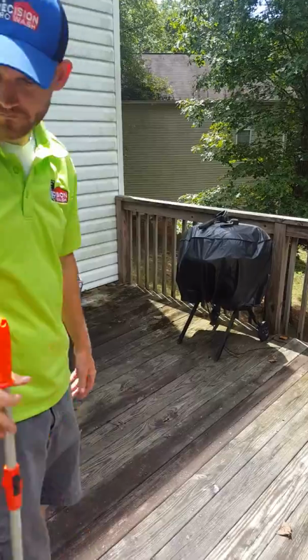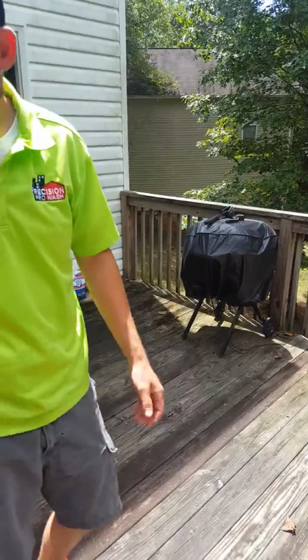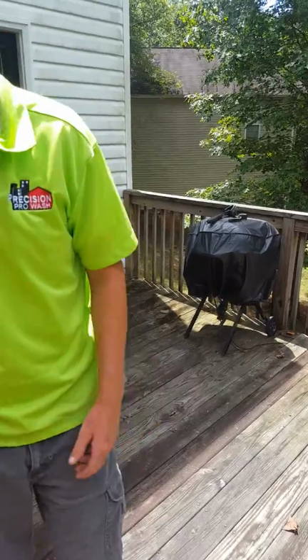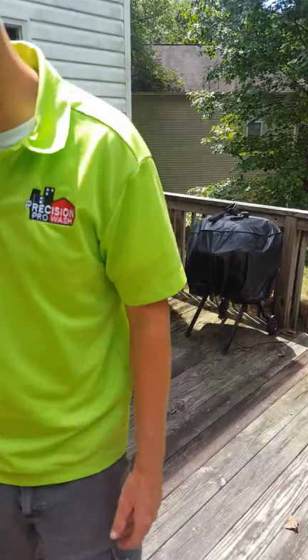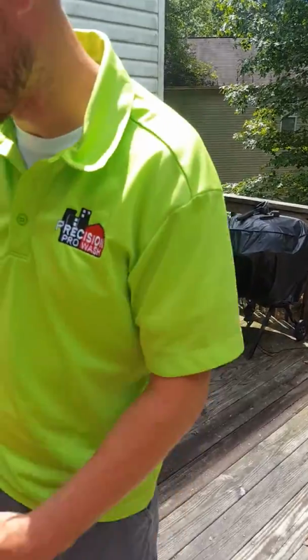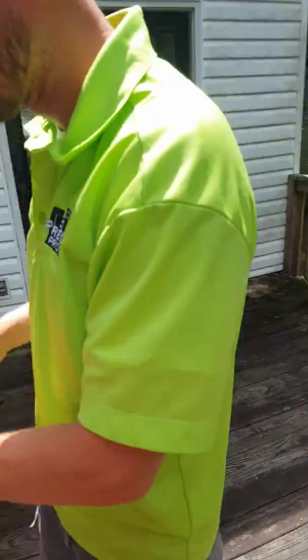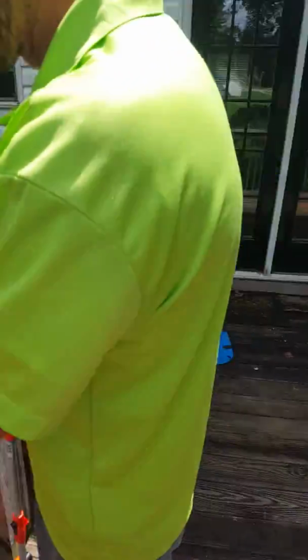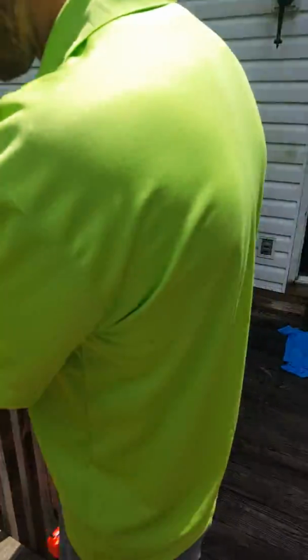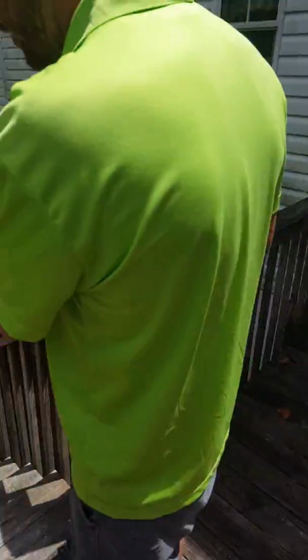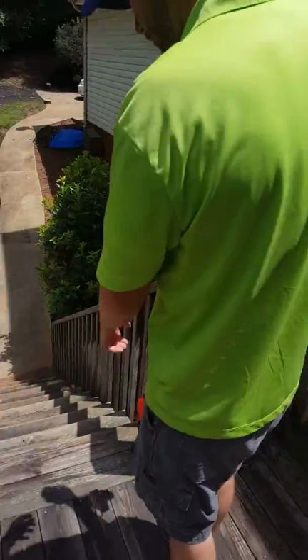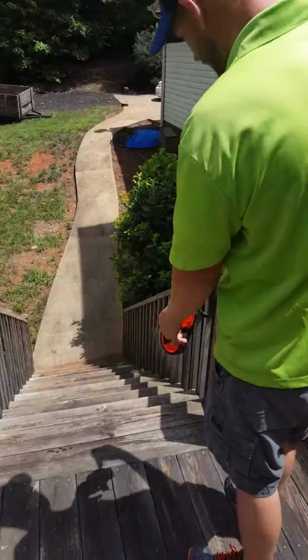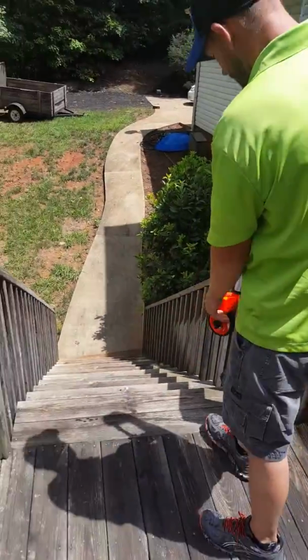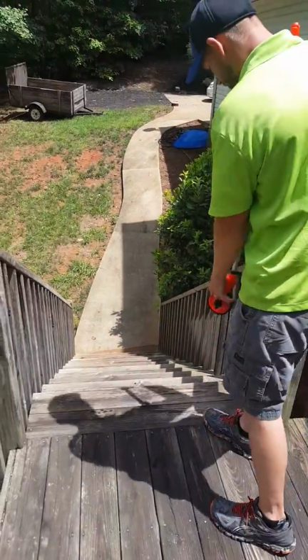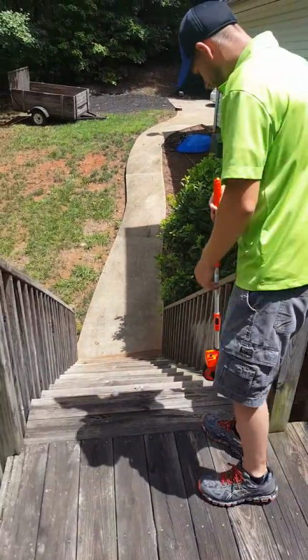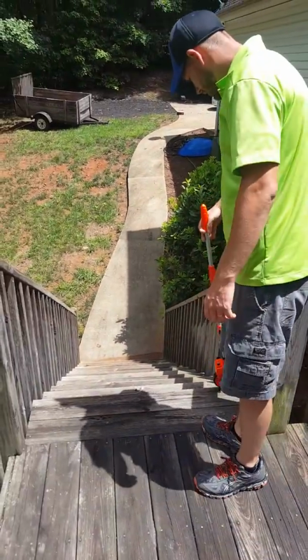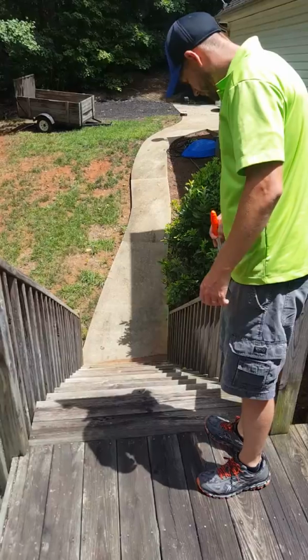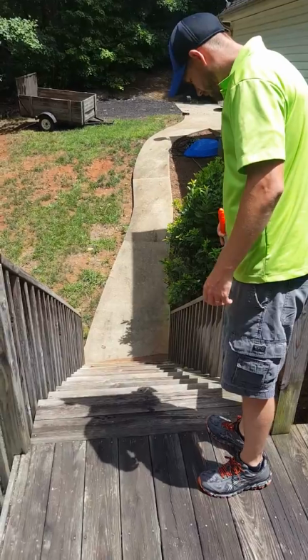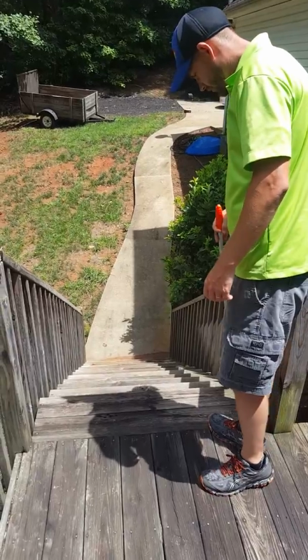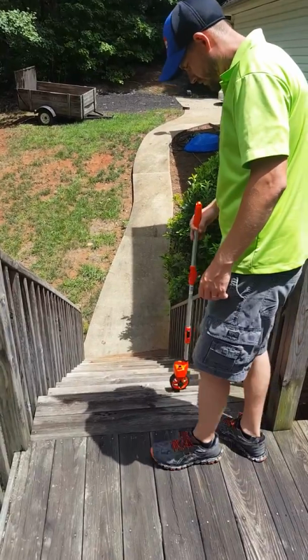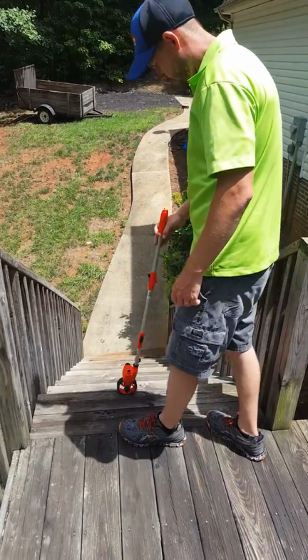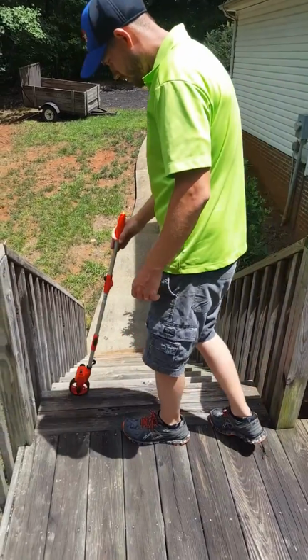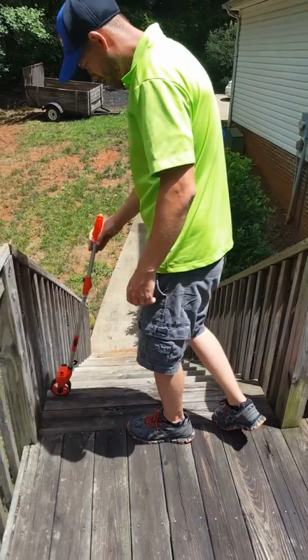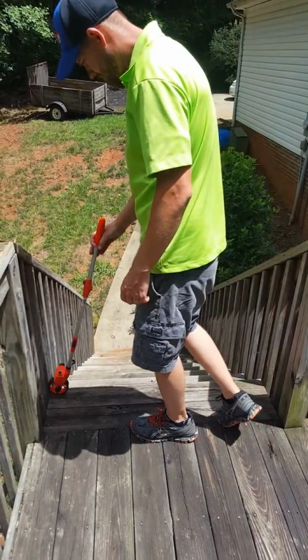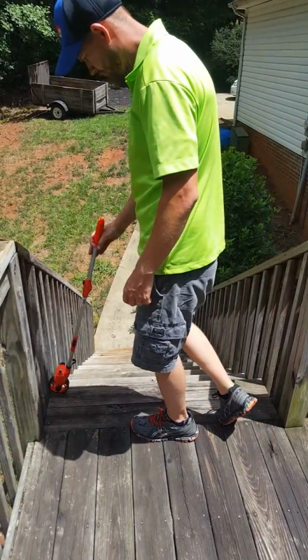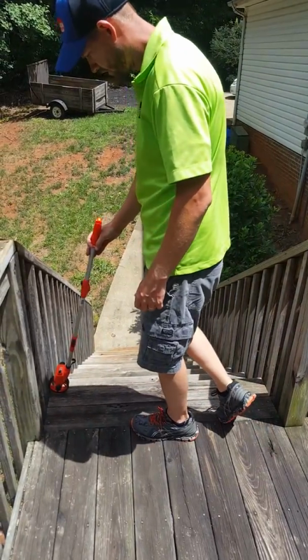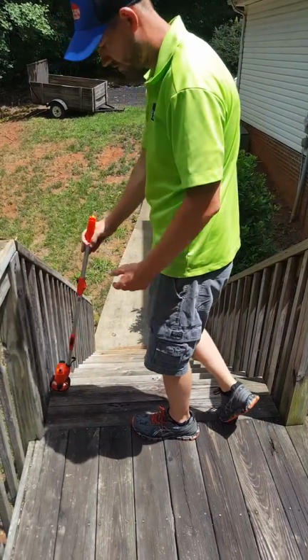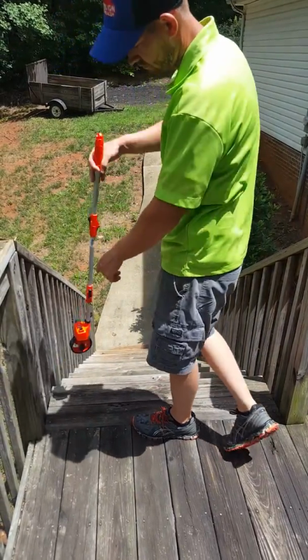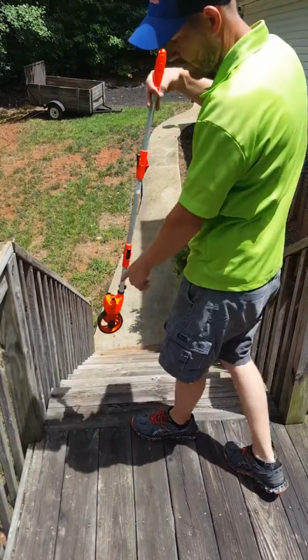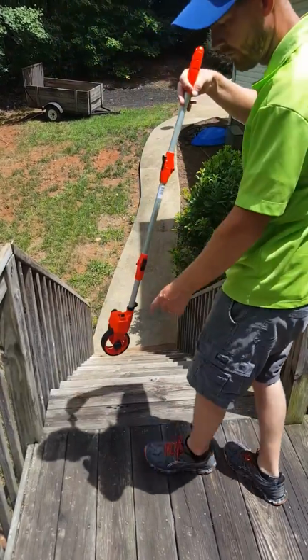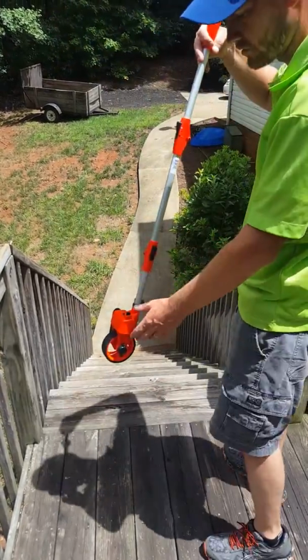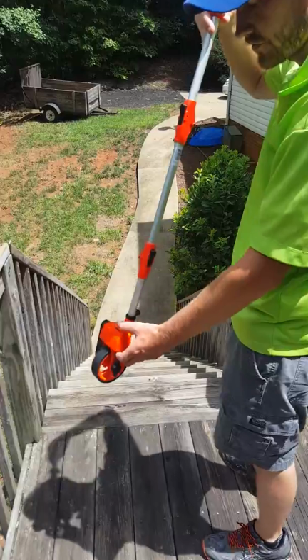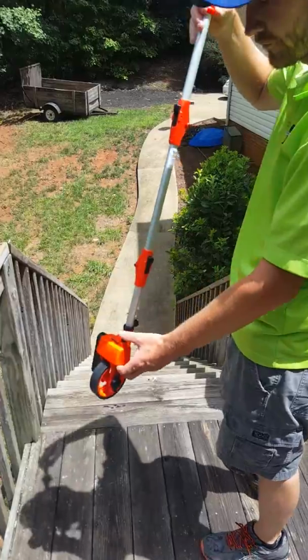And then we'll come to the stairs. We know the stairs are 12. And then I'll just measure across — that's 3.4, so we'll just say 3.